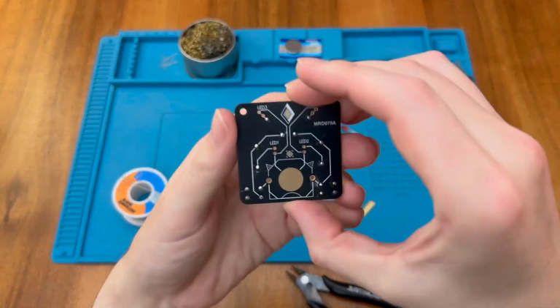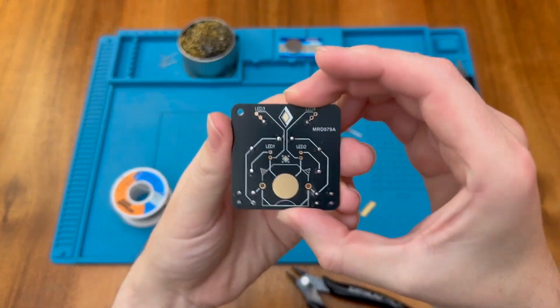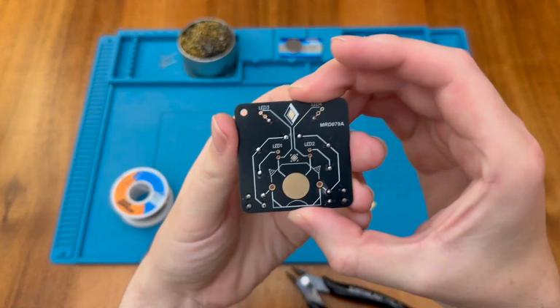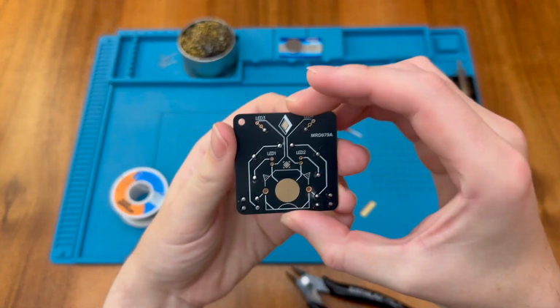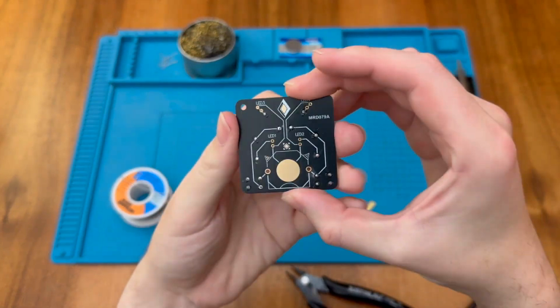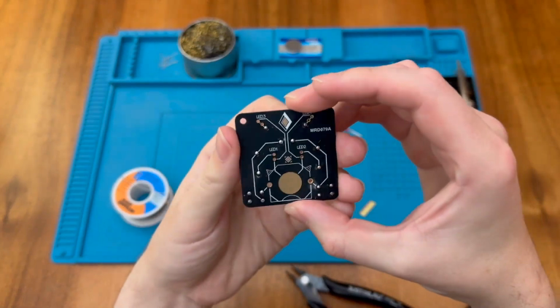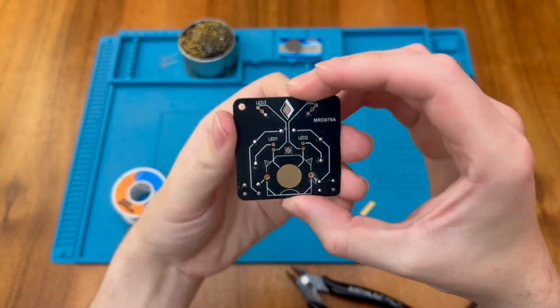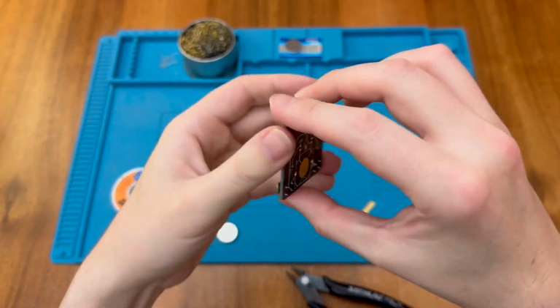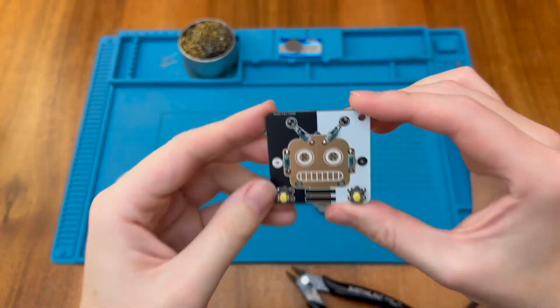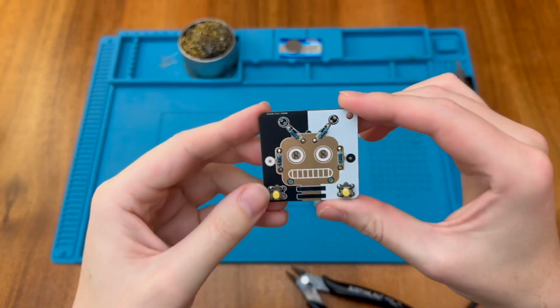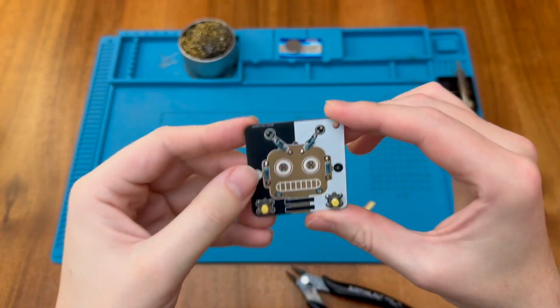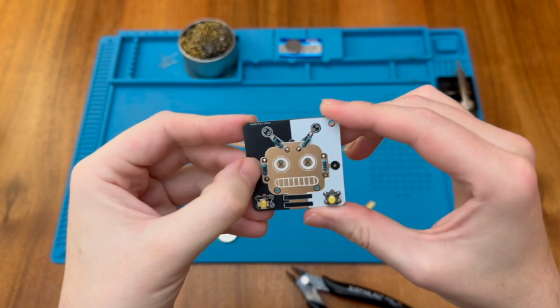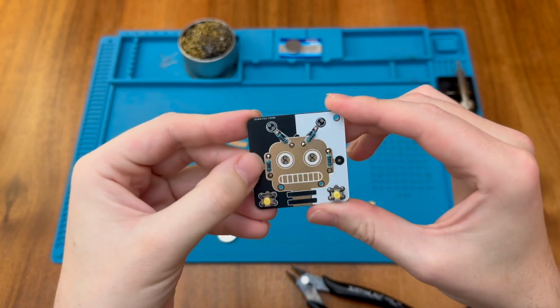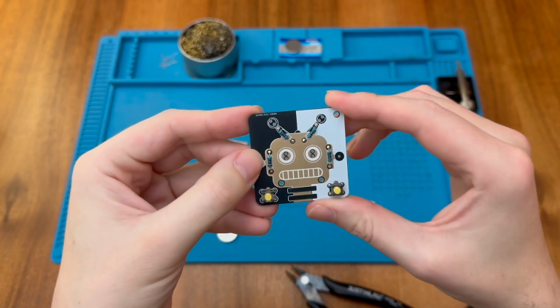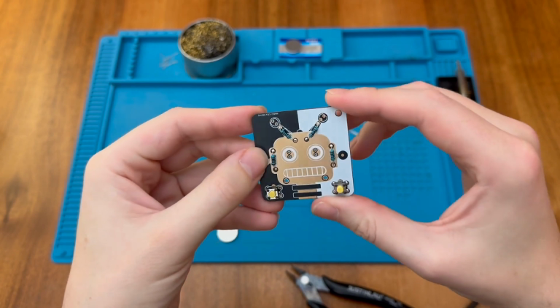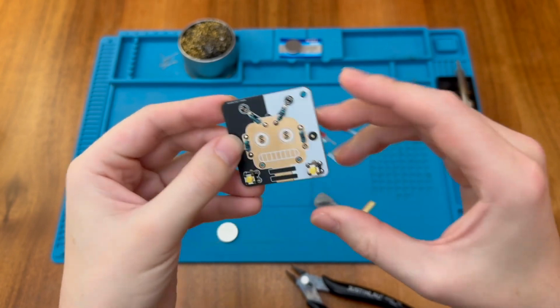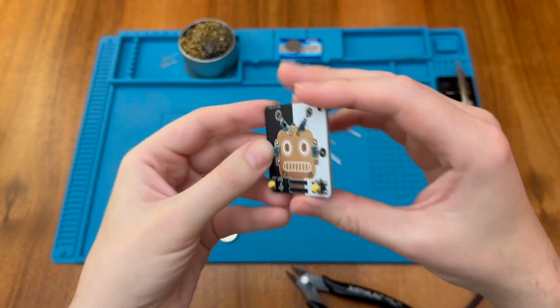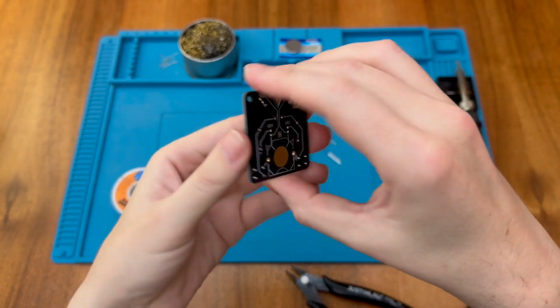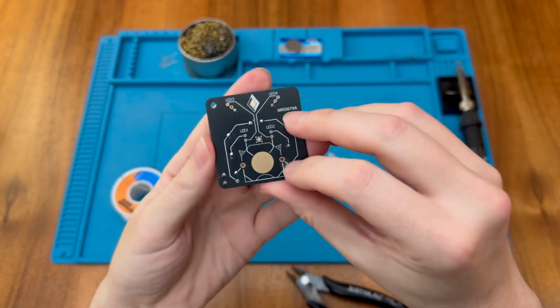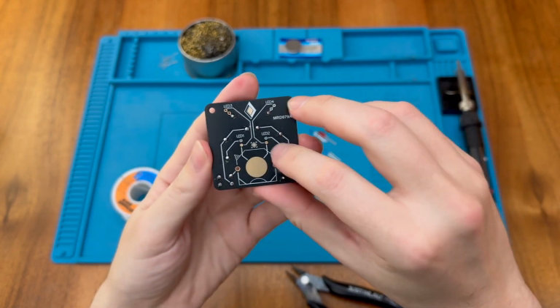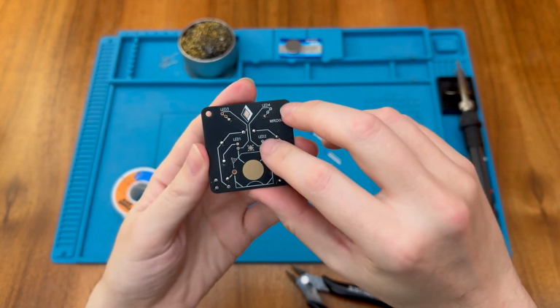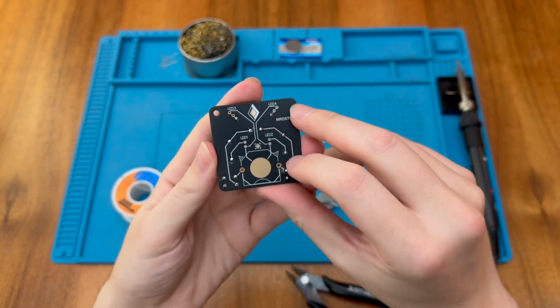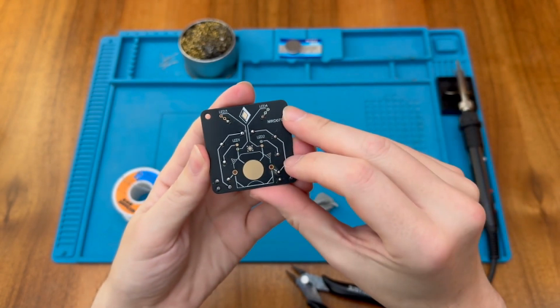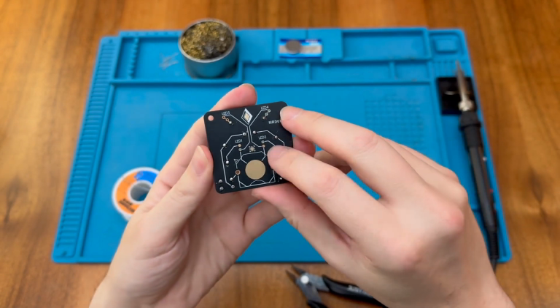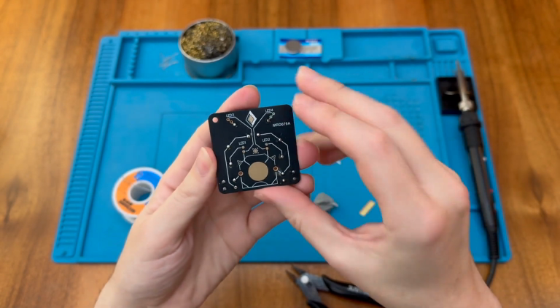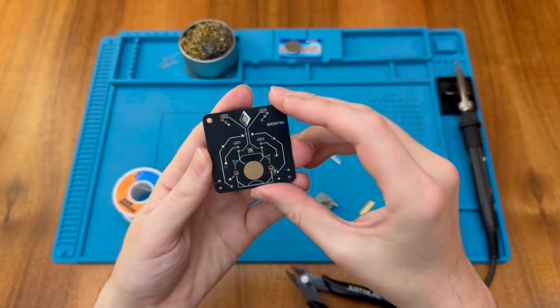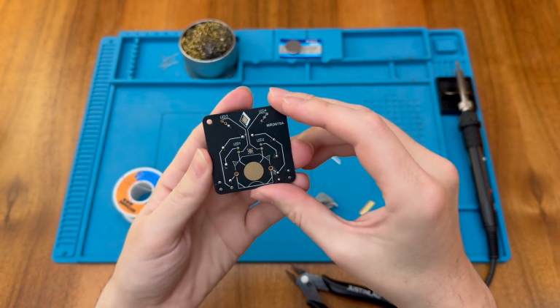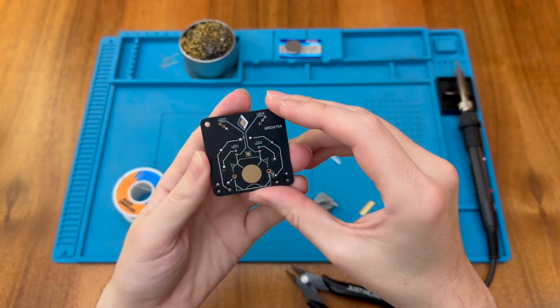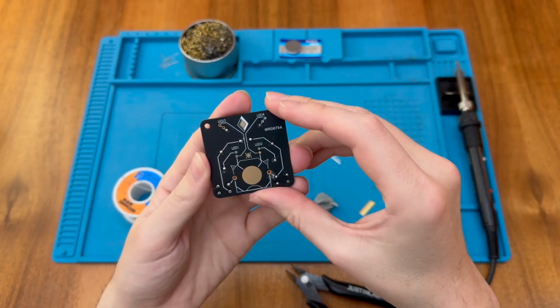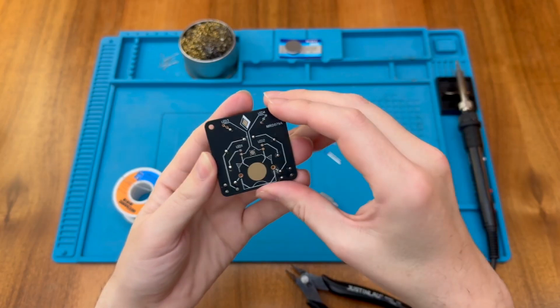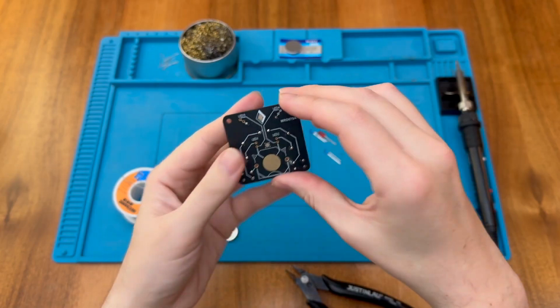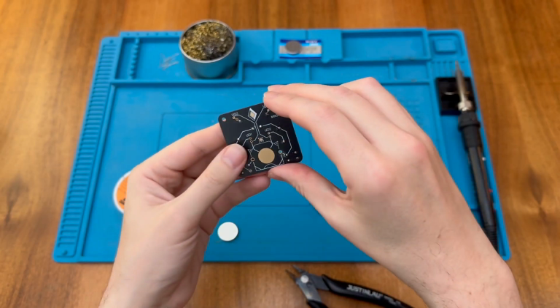Still, as this is an attractive kit that would appeal to beginners, it's a shame they haven't marked the LED polarity explicitly on the board. They could have done so on the back fairly easily.